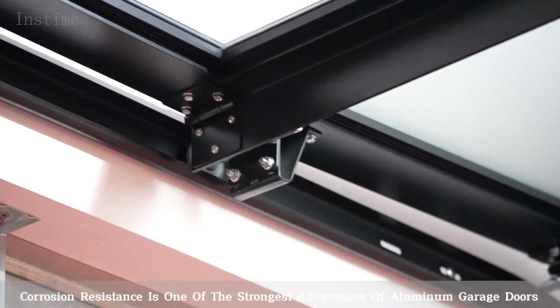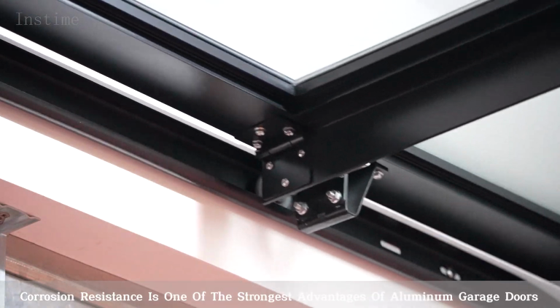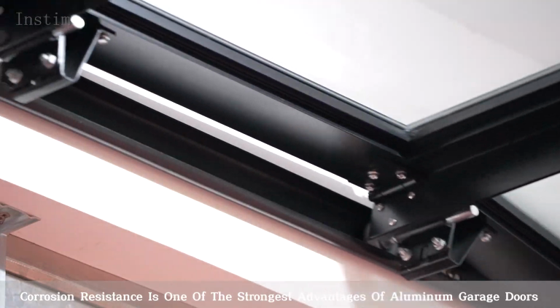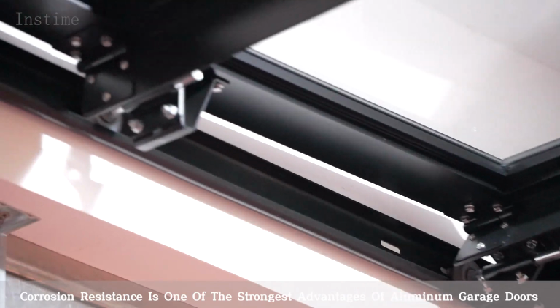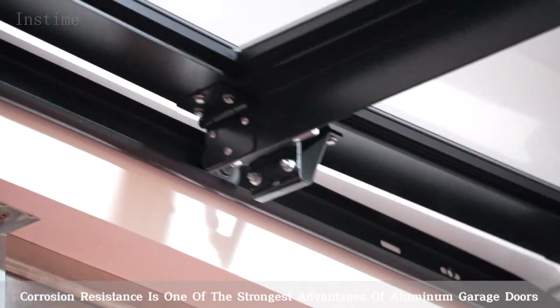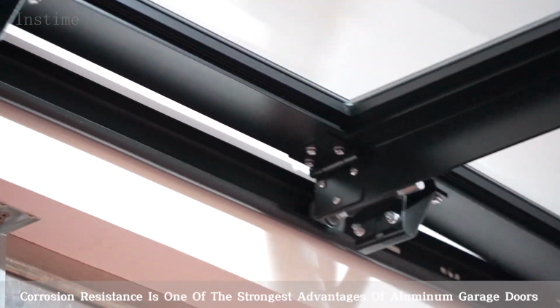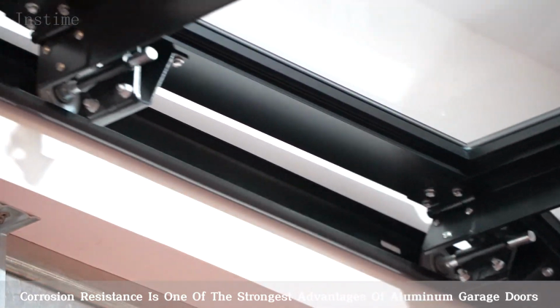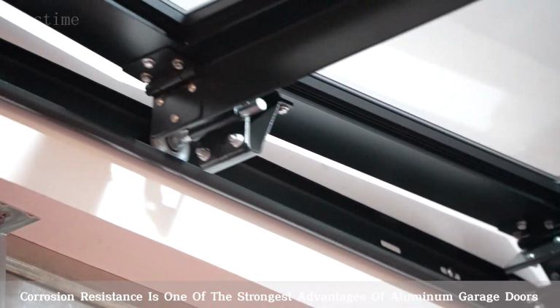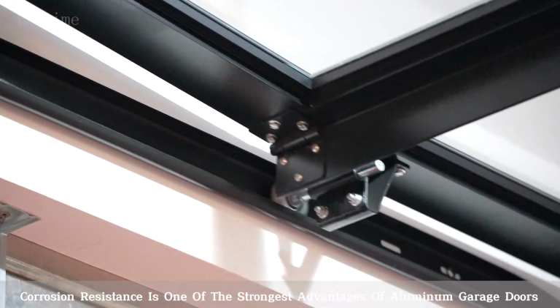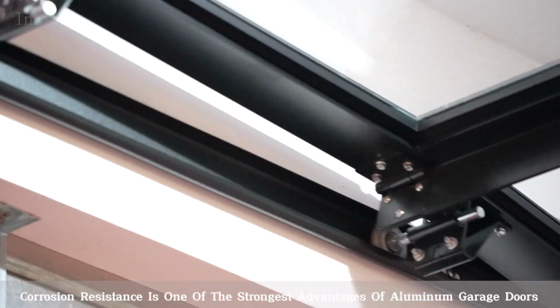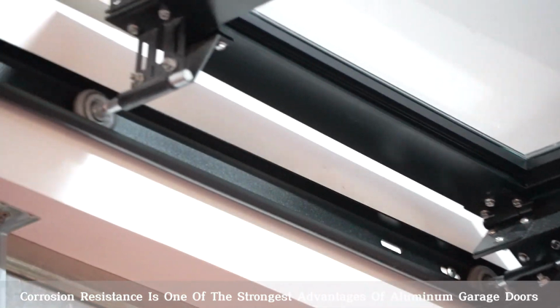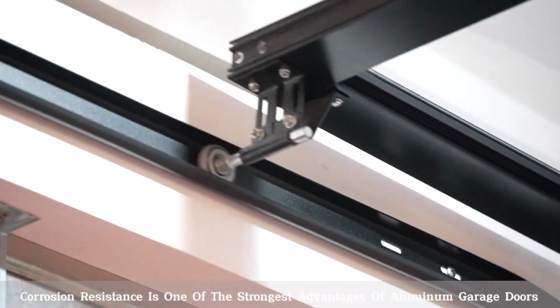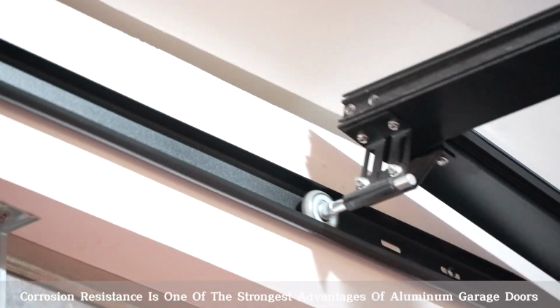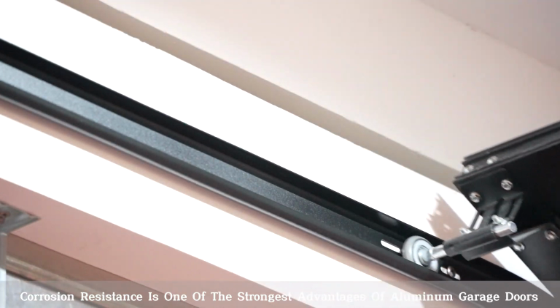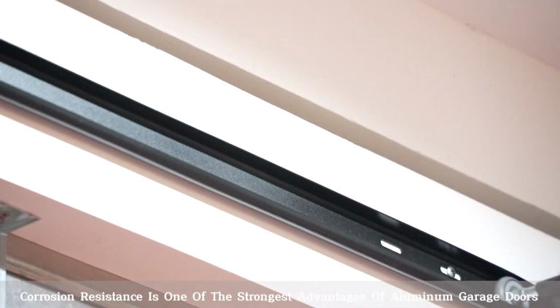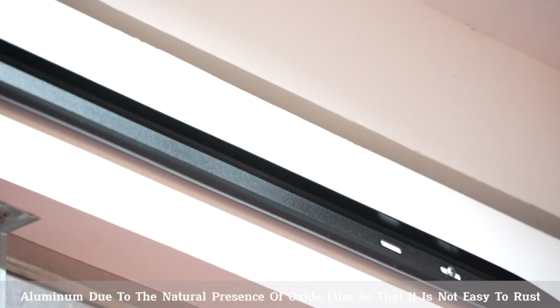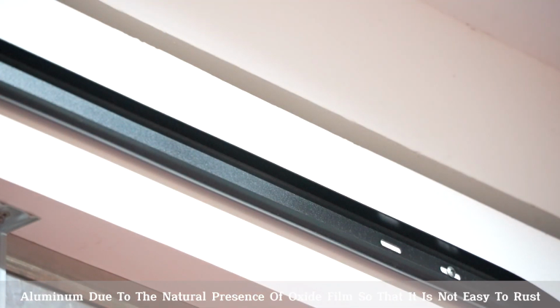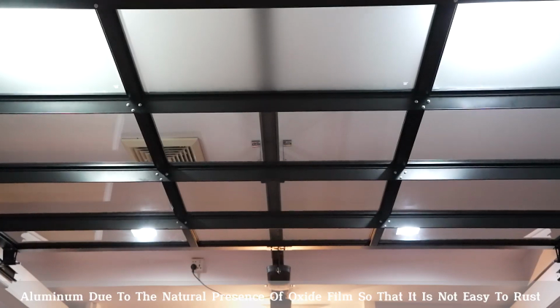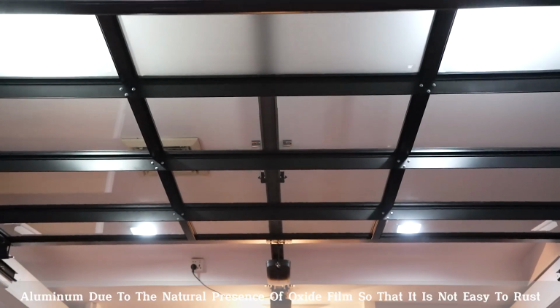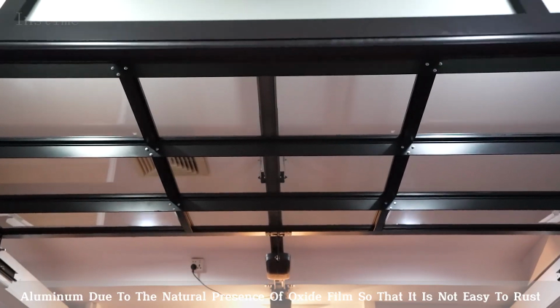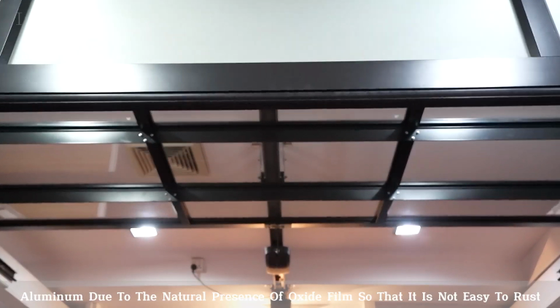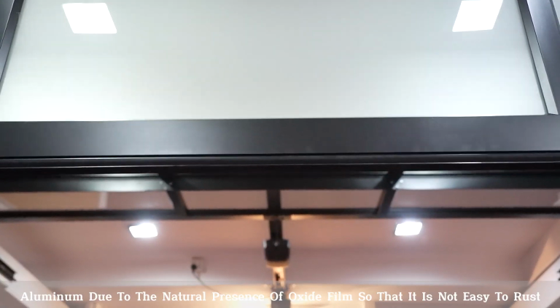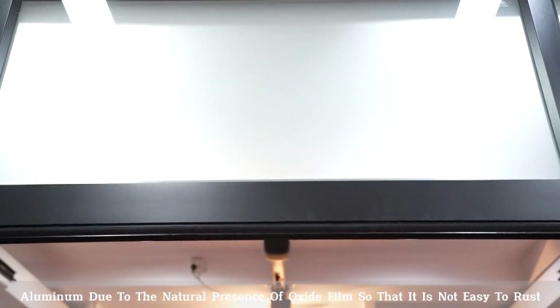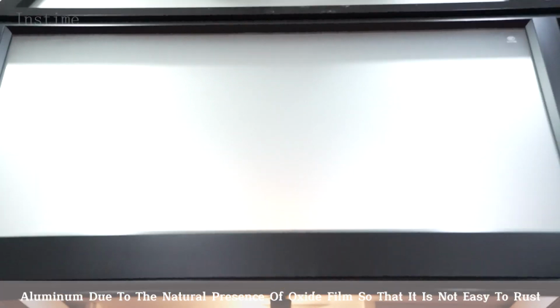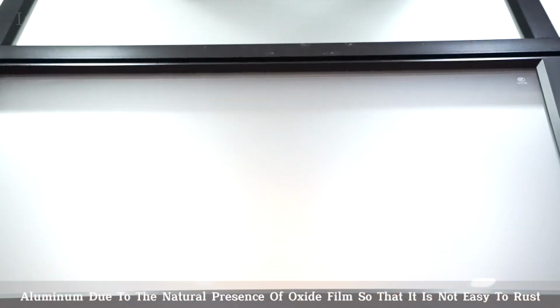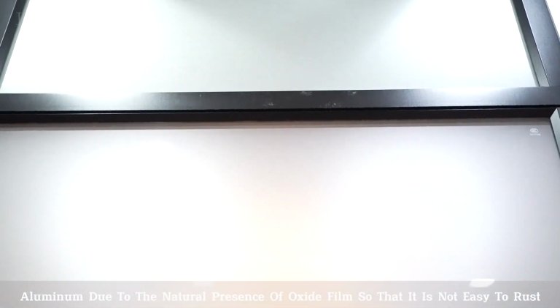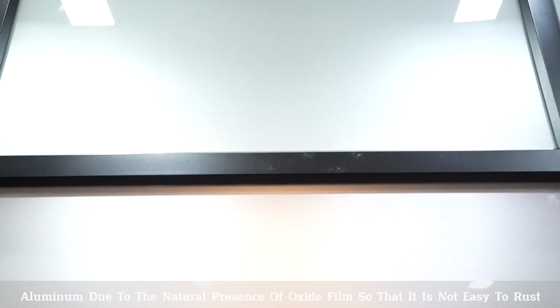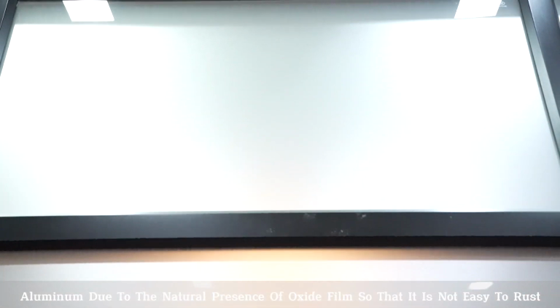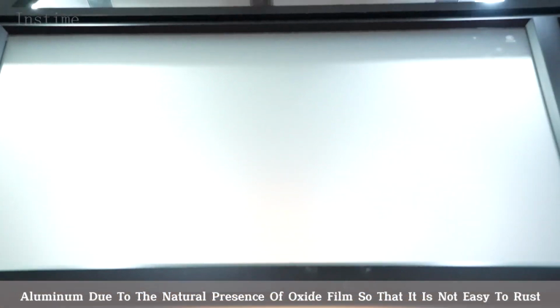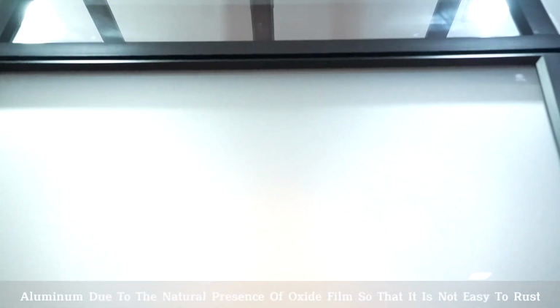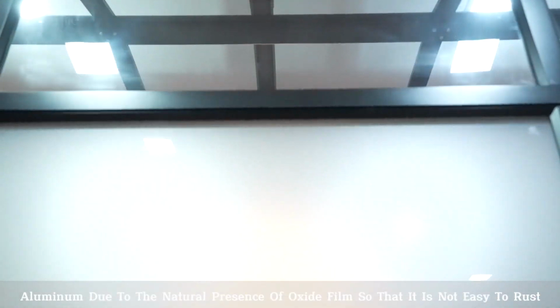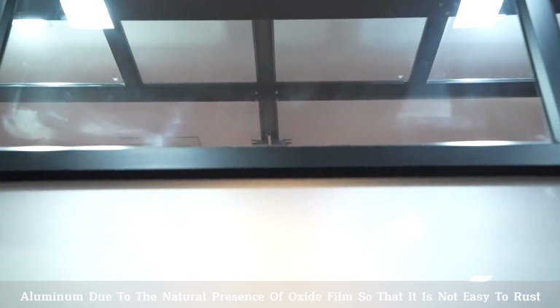Erosion resistance is one of the strongest advantages of aluminum garage doors. Aluminum, due to the natural presence of an oxide film, is not easy to rust.